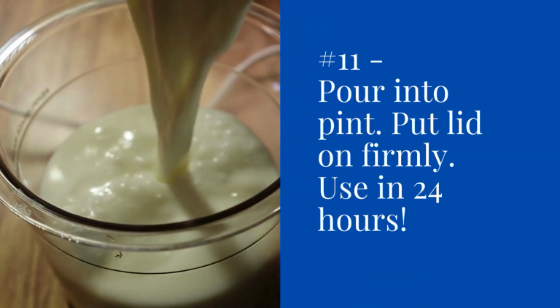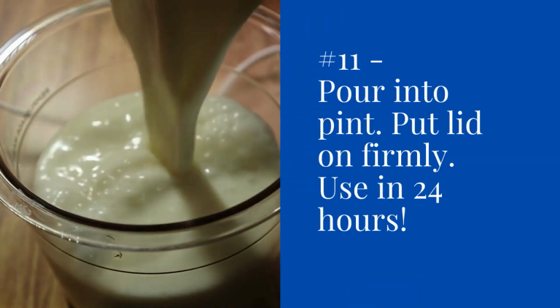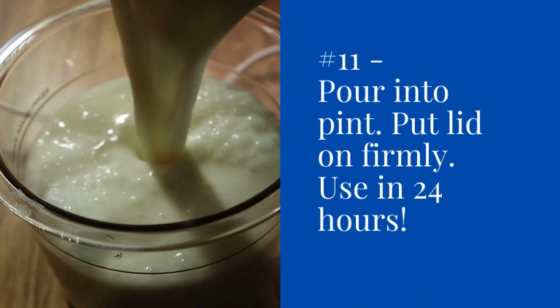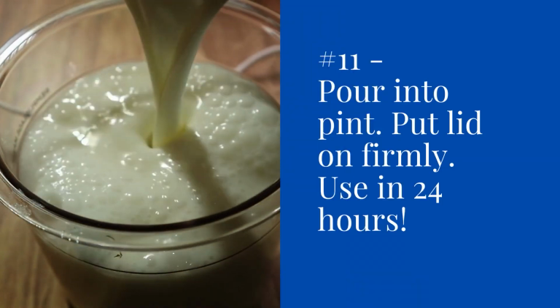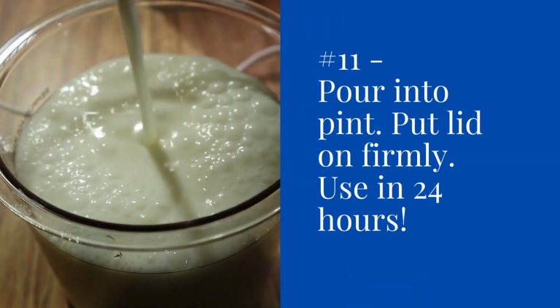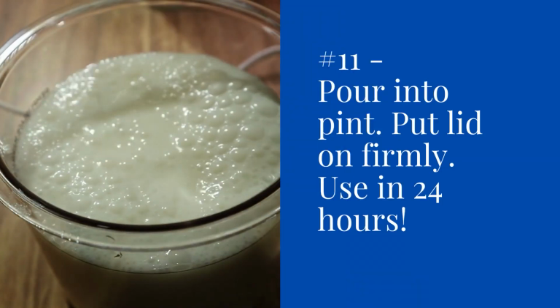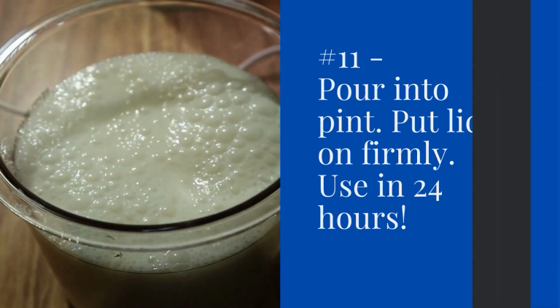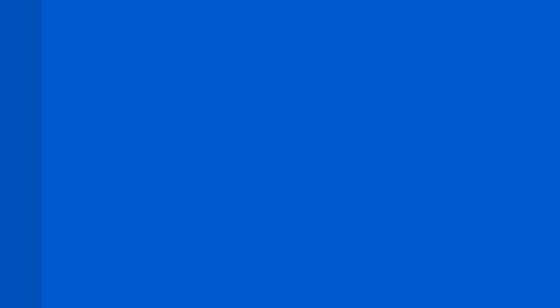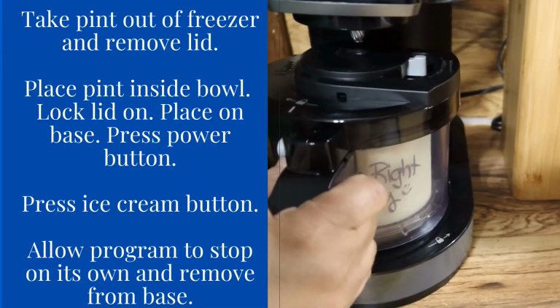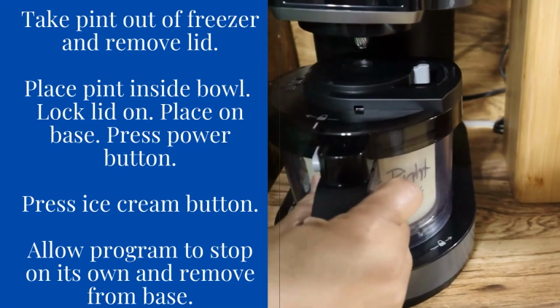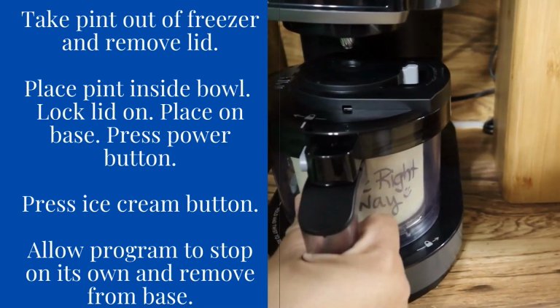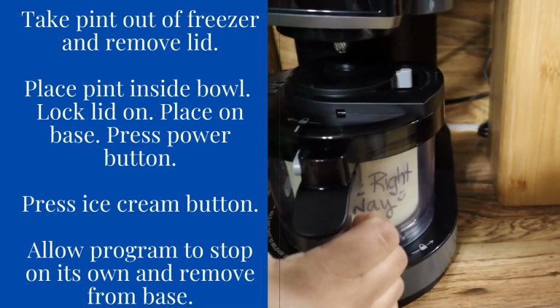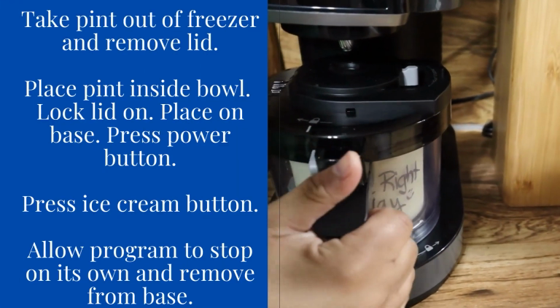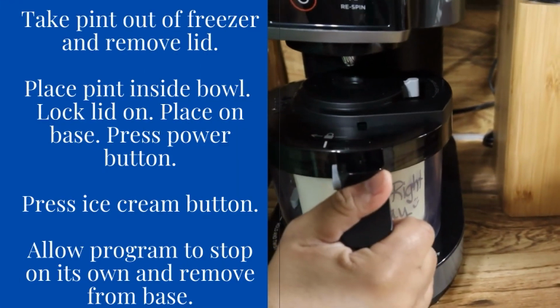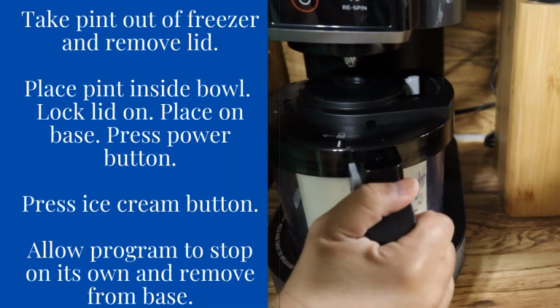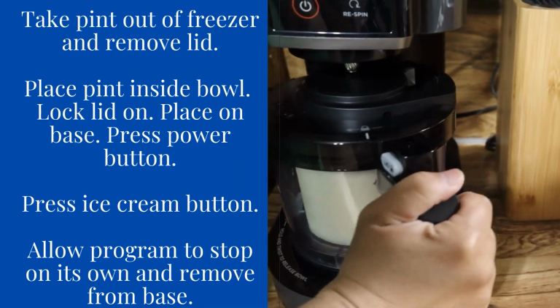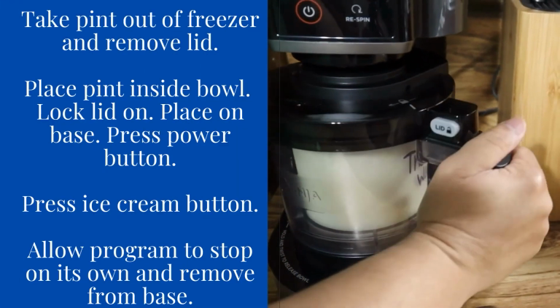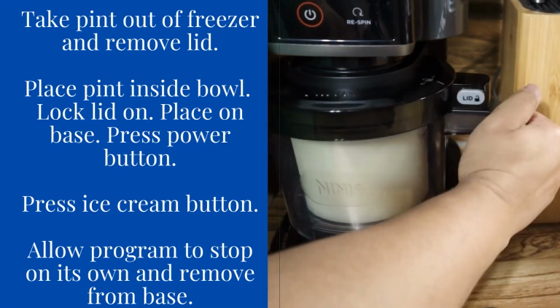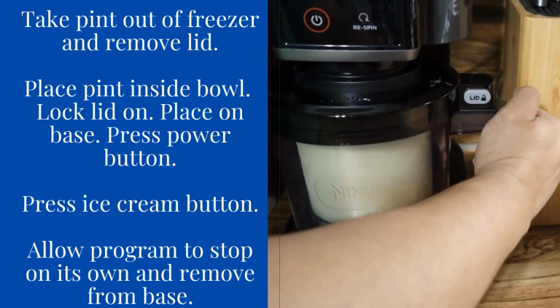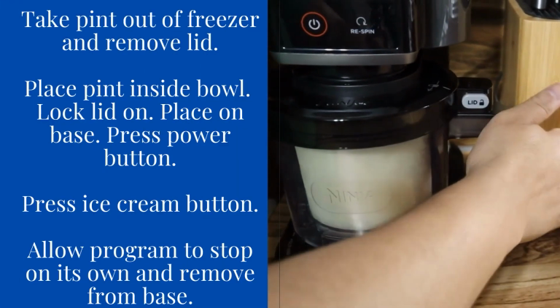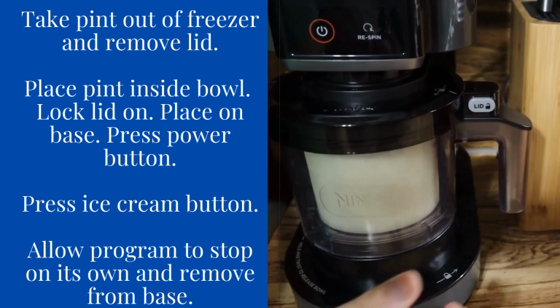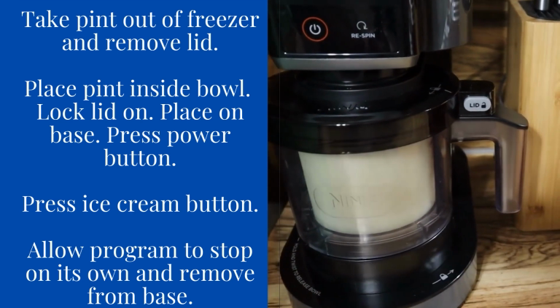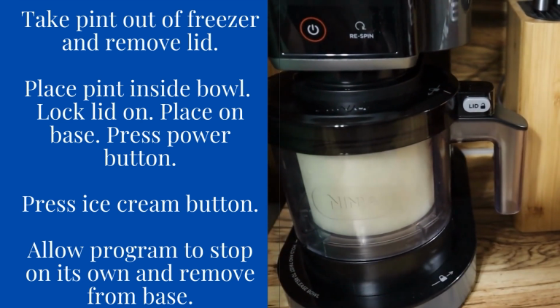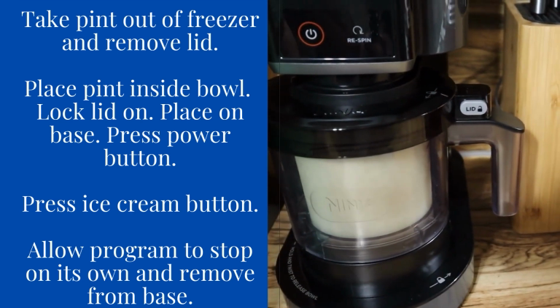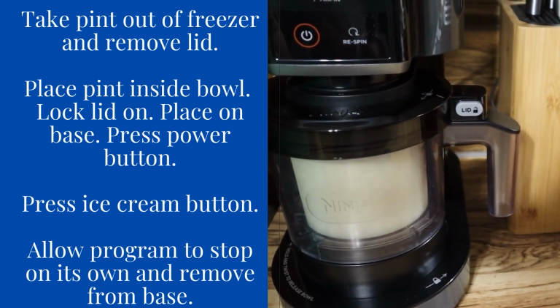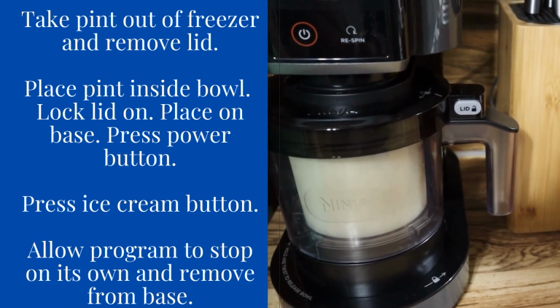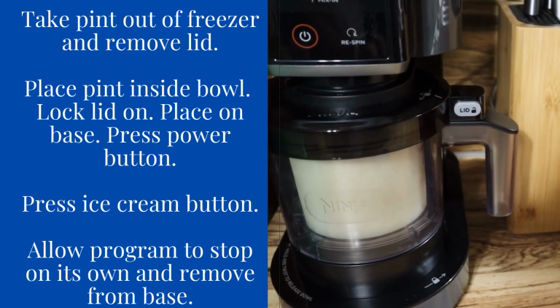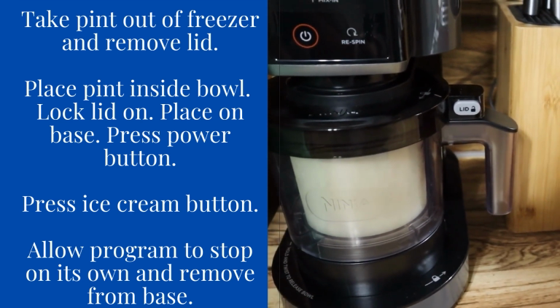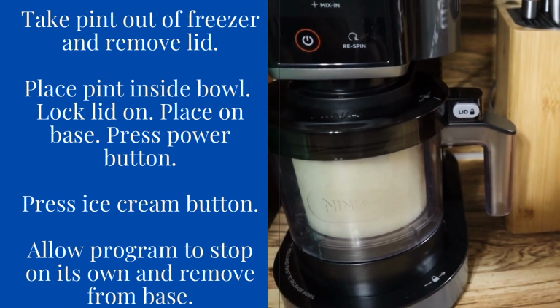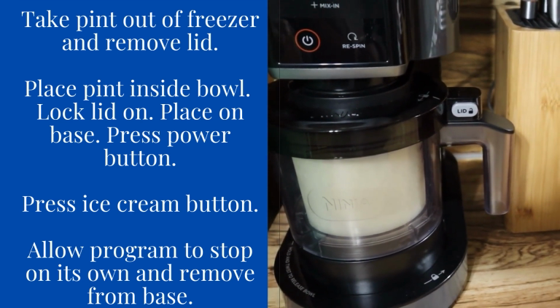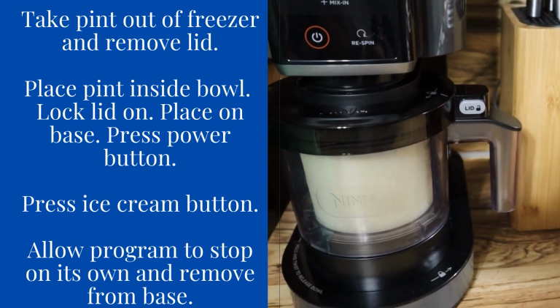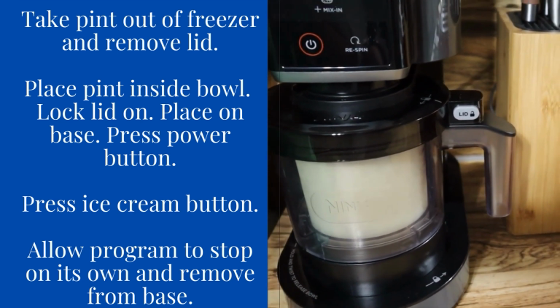Place the lid on firmly and use it within 24 hours. Then you're going to take the pint out of the freezer, remove the lid, place the pint inside the bowl, and lock the lid on.